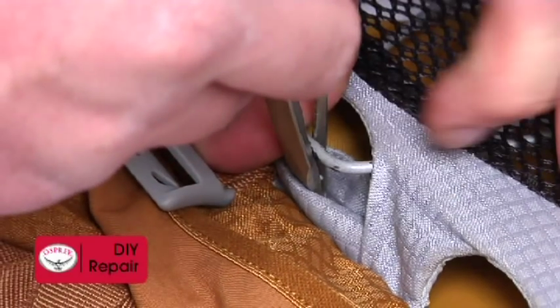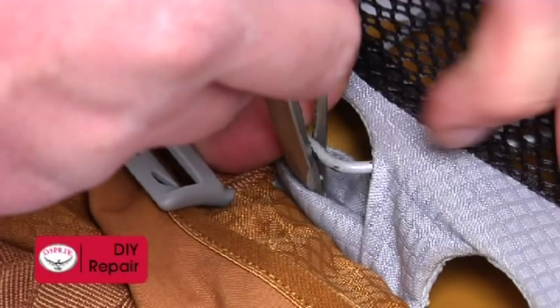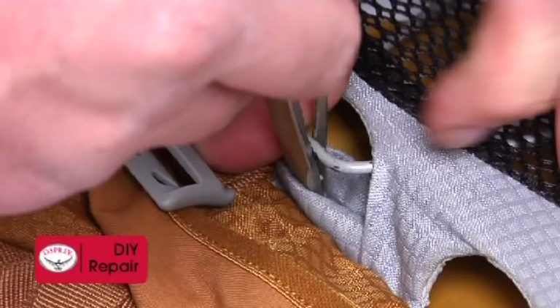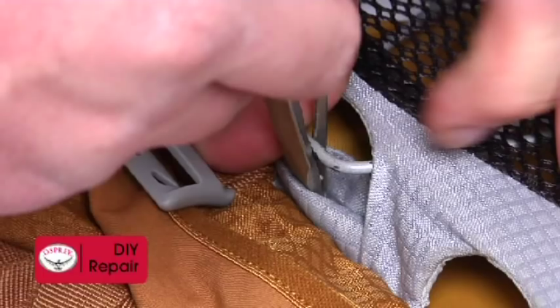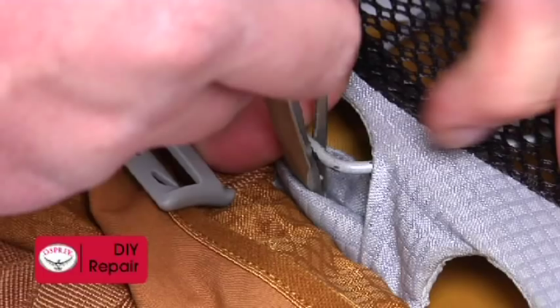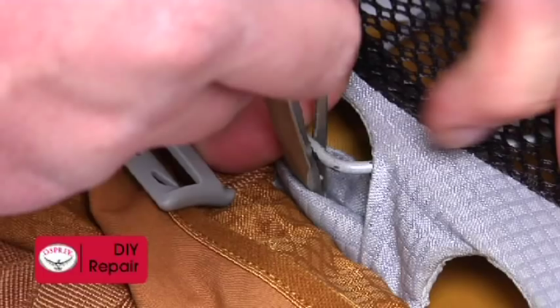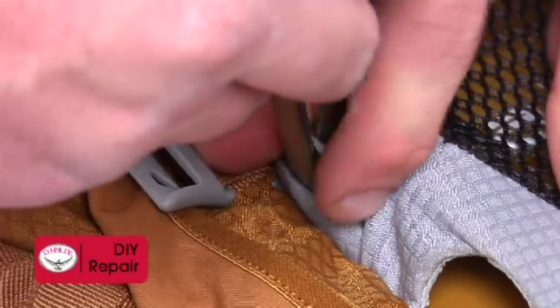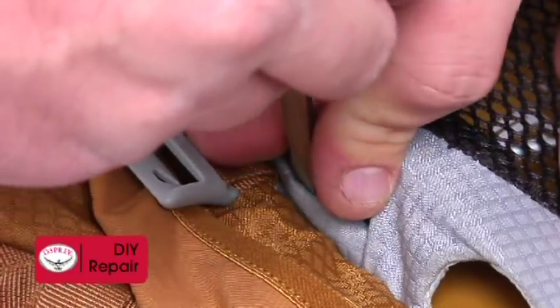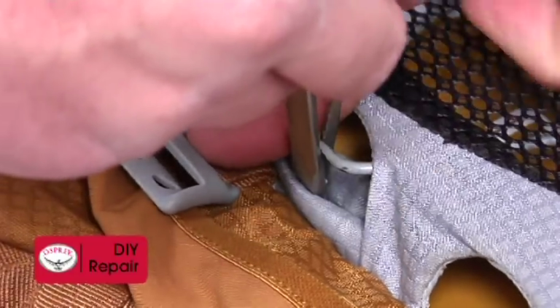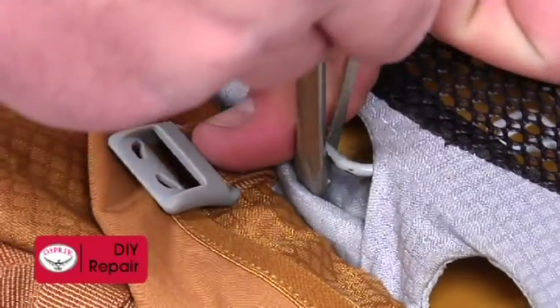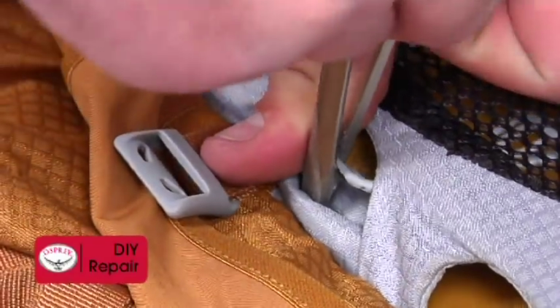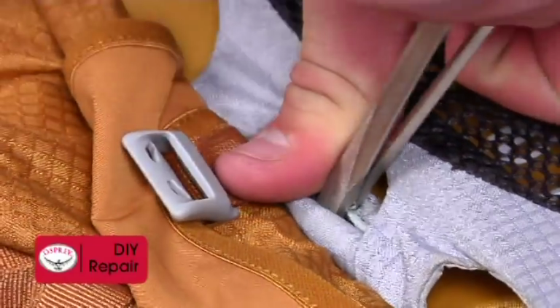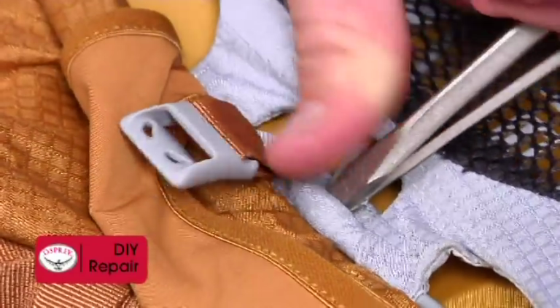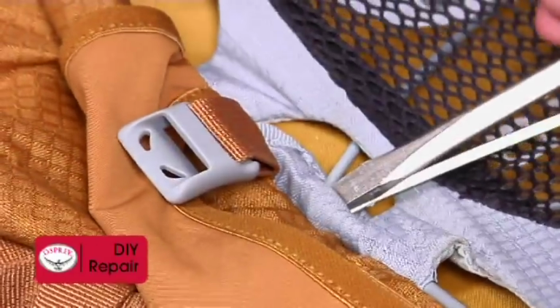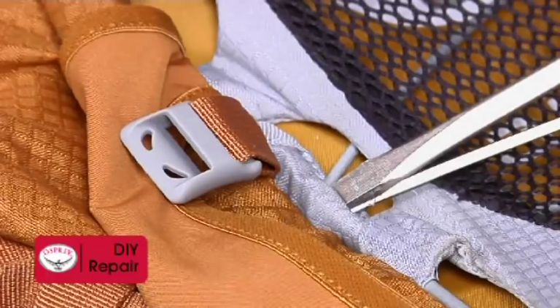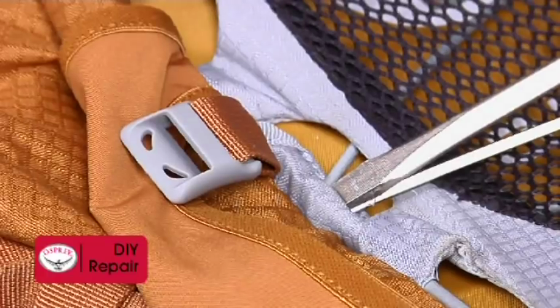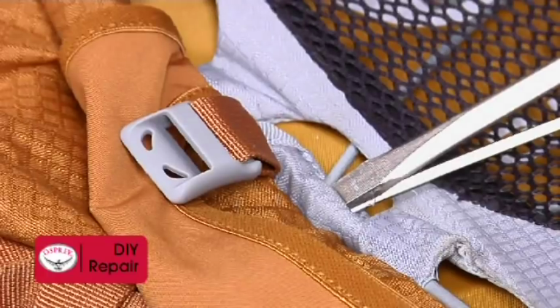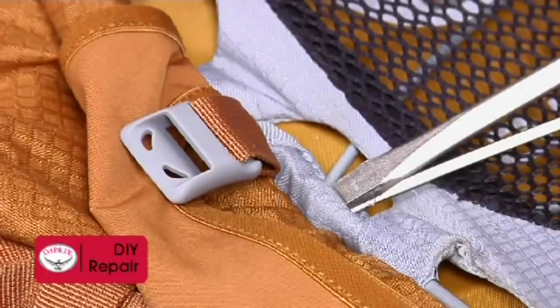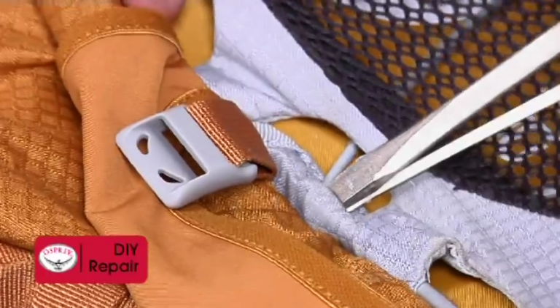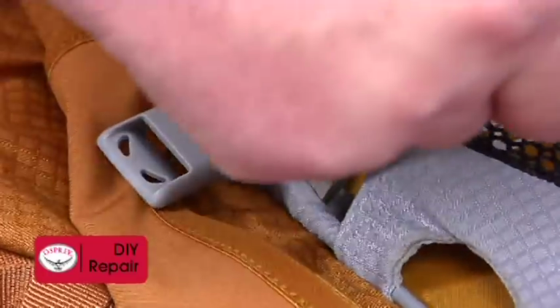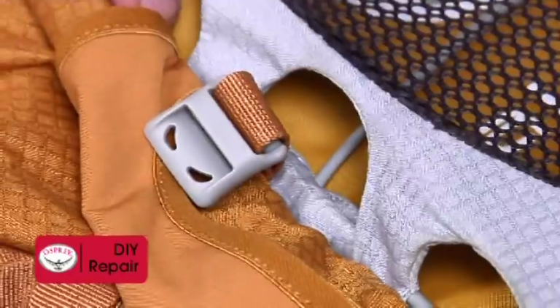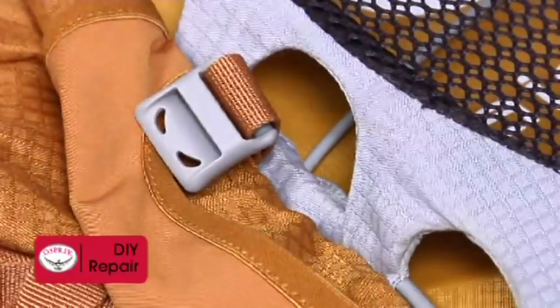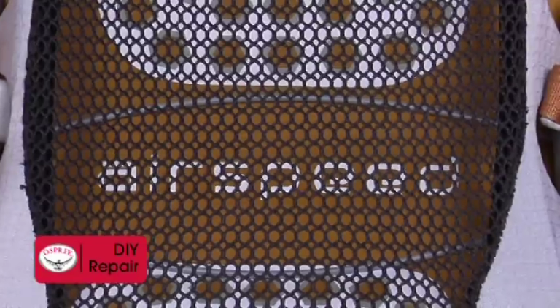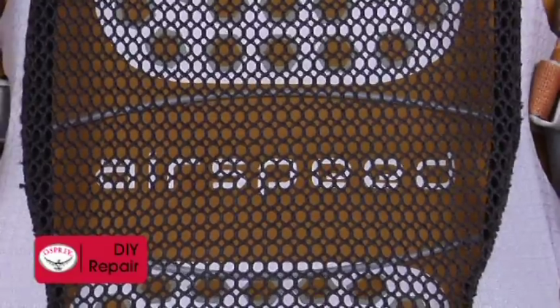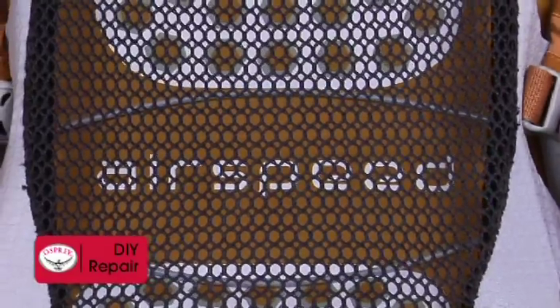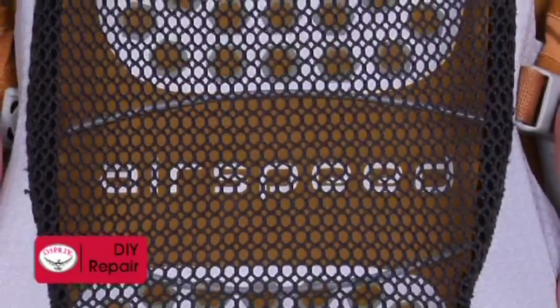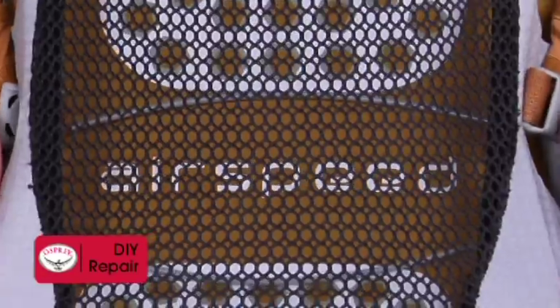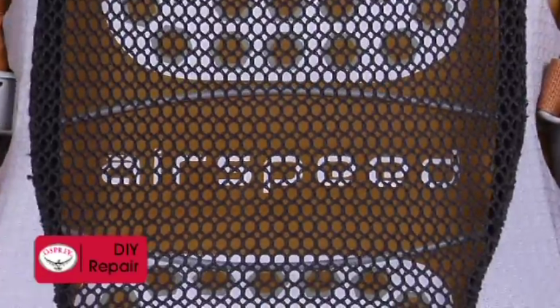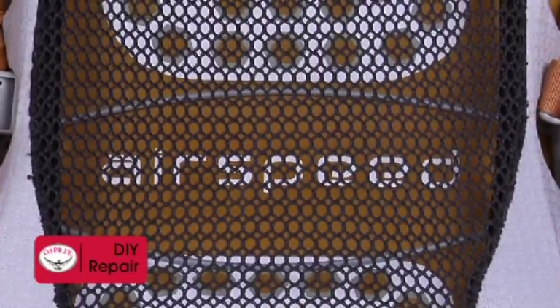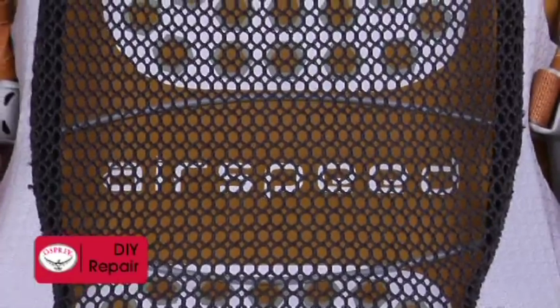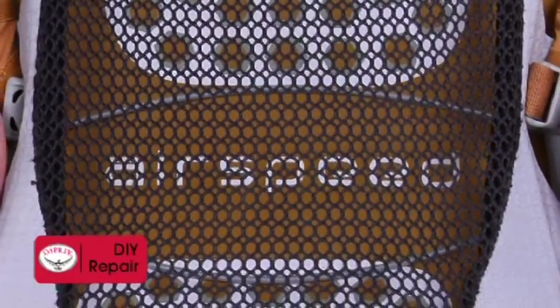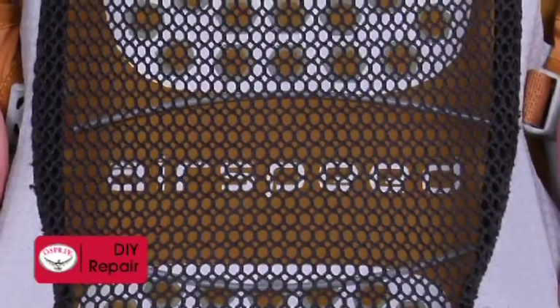While bracing the tools against the frame, push them forward to wrap the pocket fabric around and then under the frame. The cross brace will bend significantly when prying it into place. This is okay.